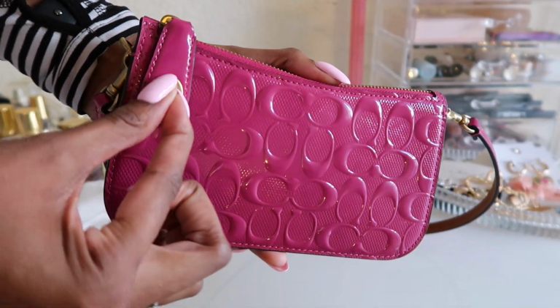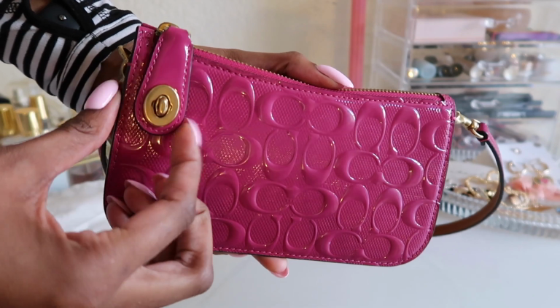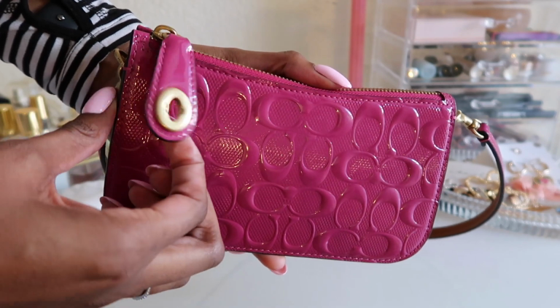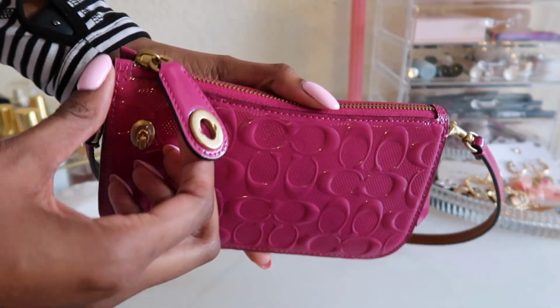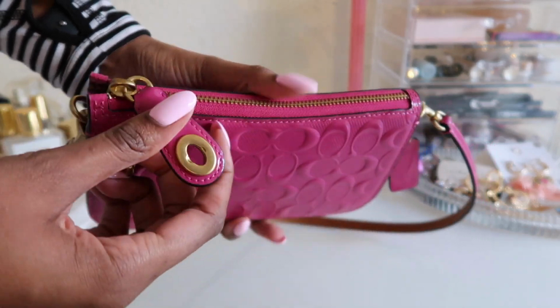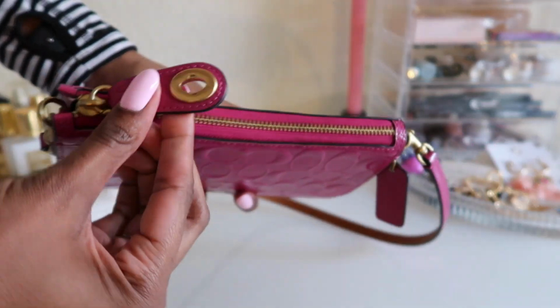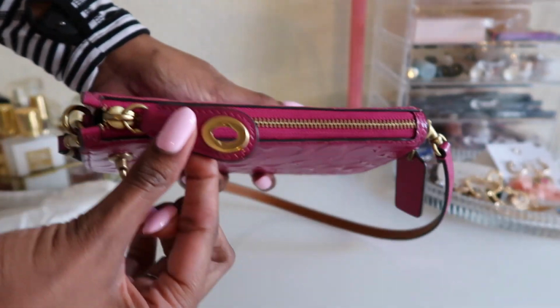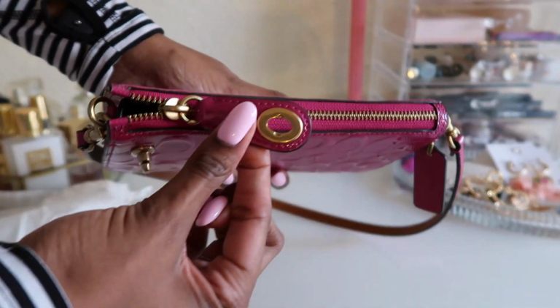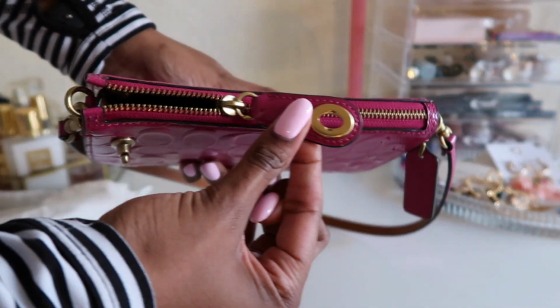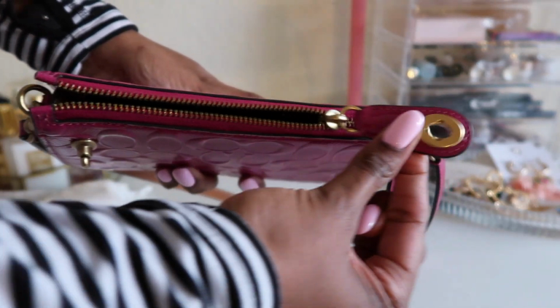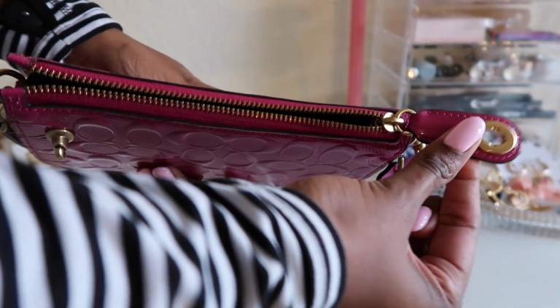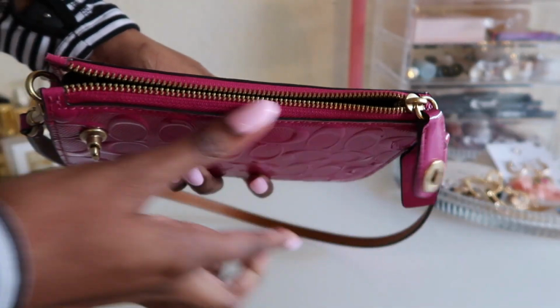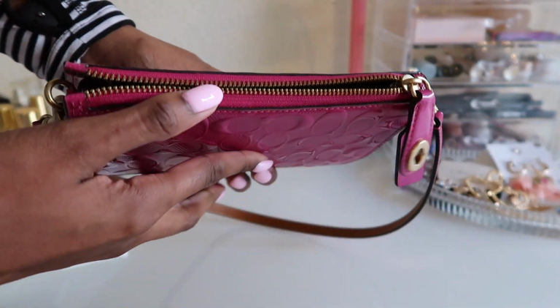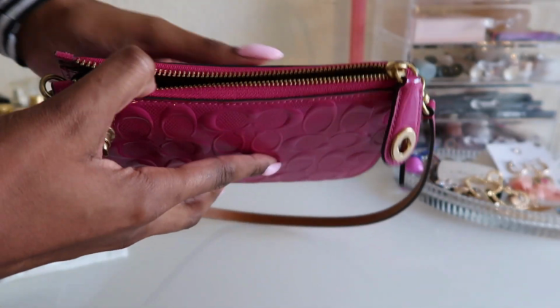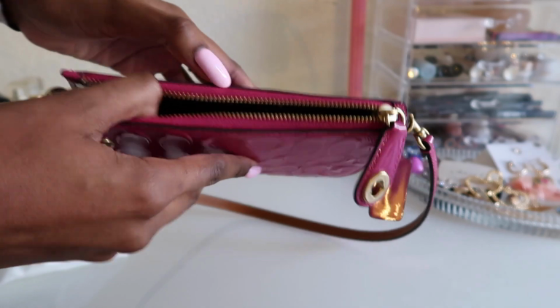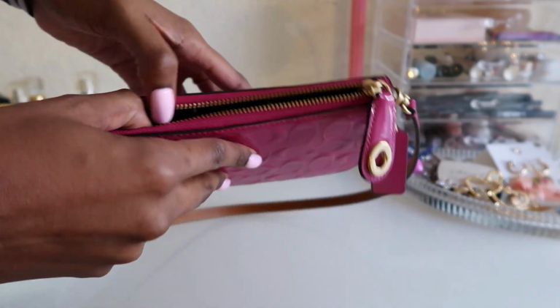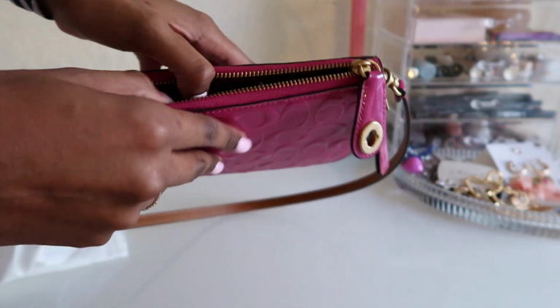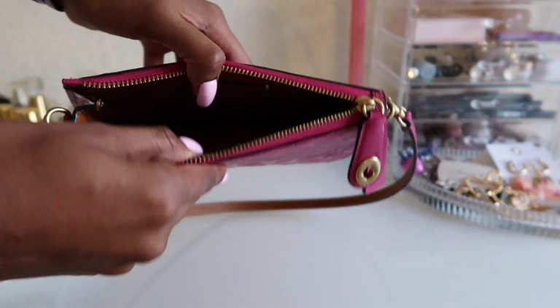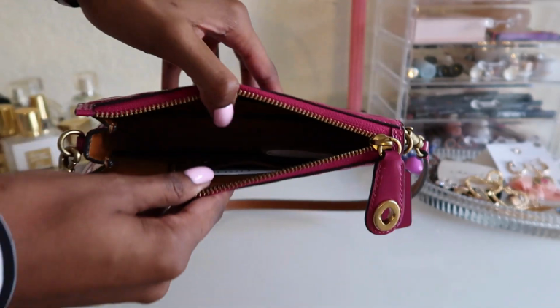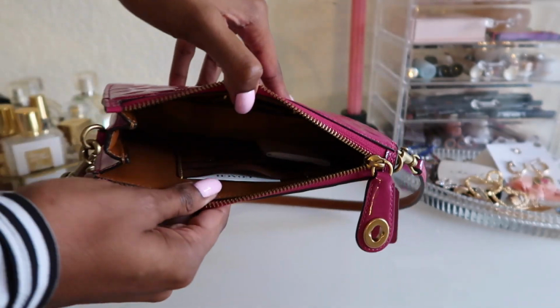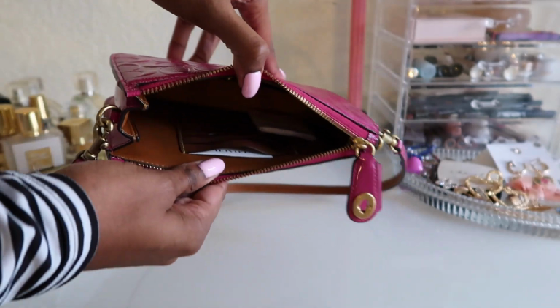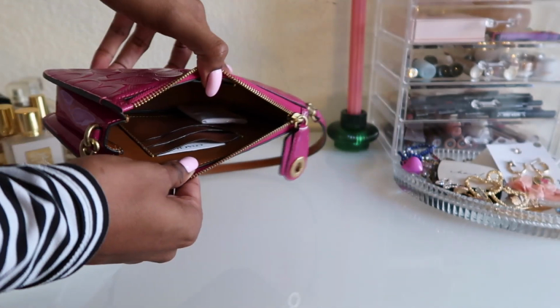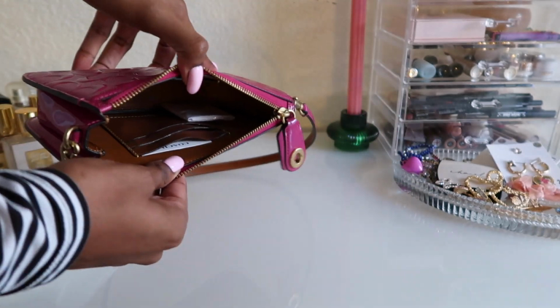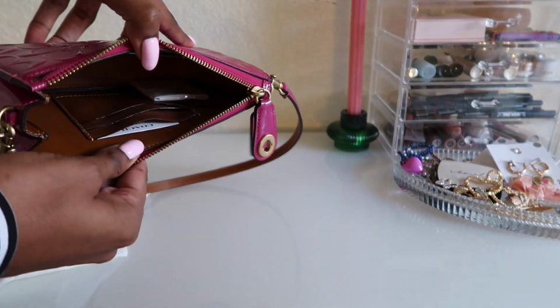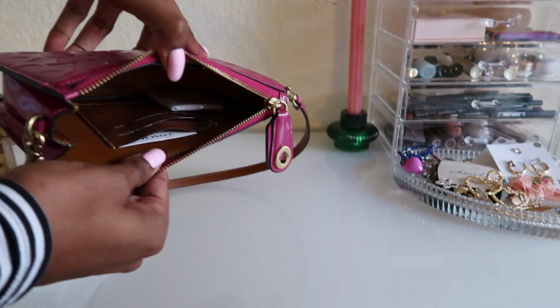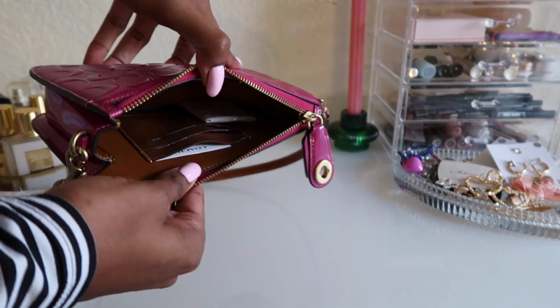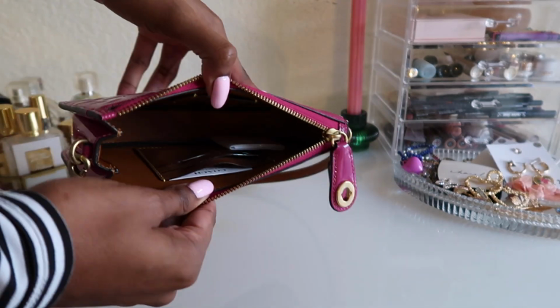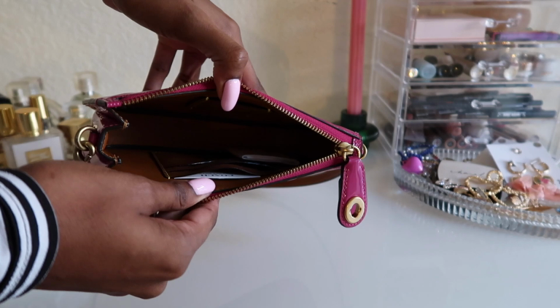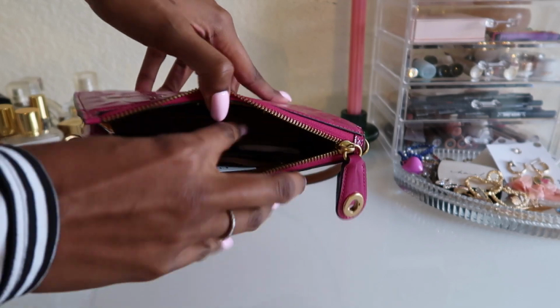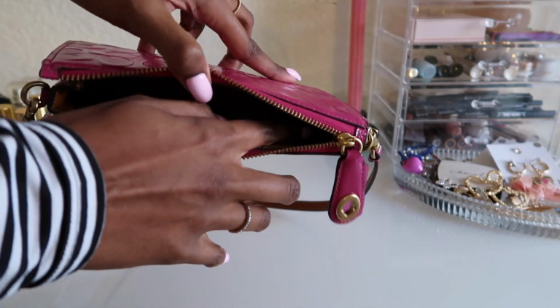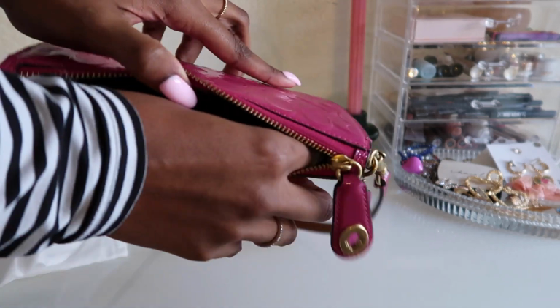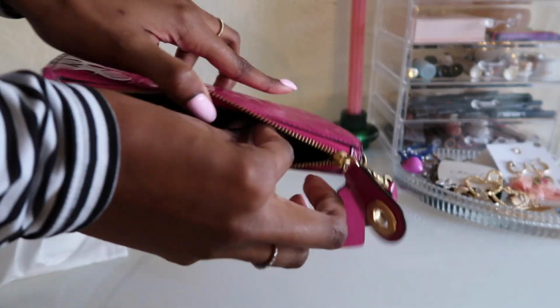One thing I love about this bag is that even though it's a small bag, the pull tab is a good size to be able to open and close the bag, and the zip is very buttery.